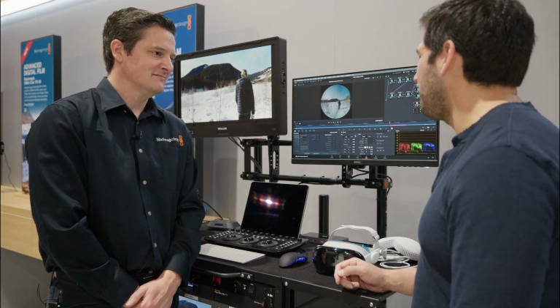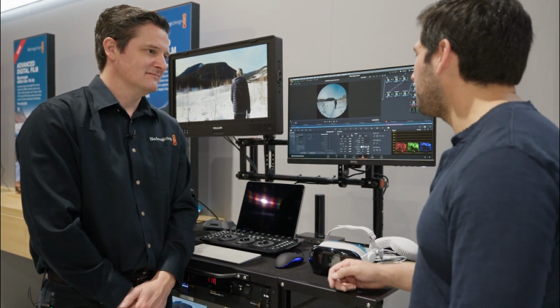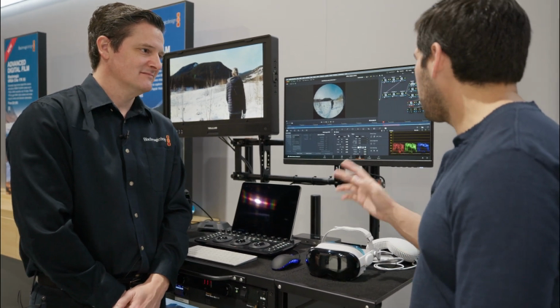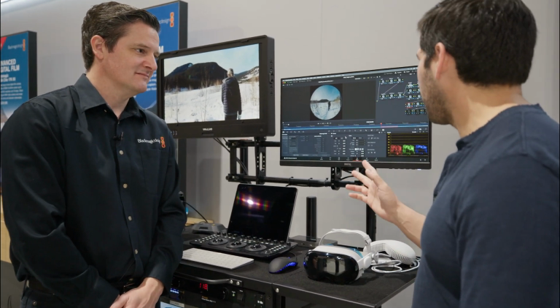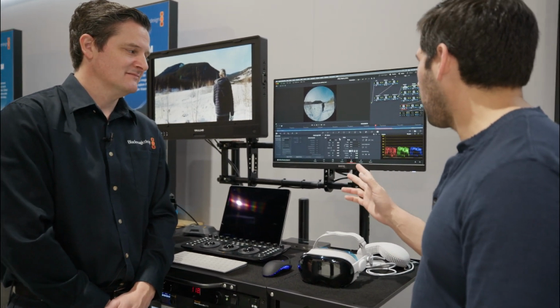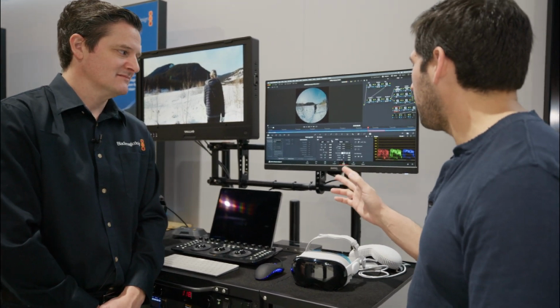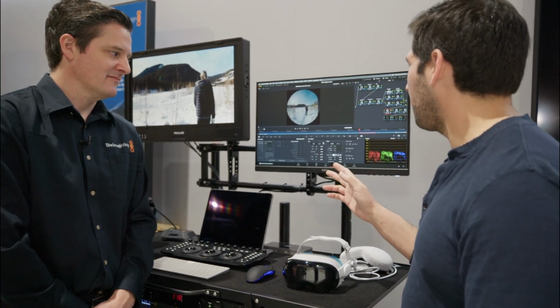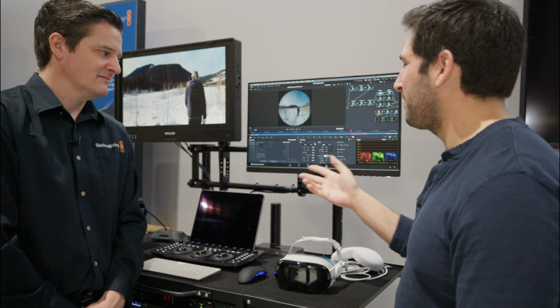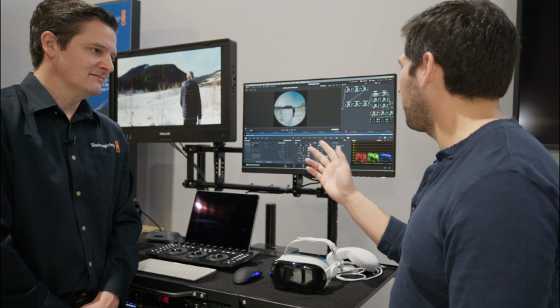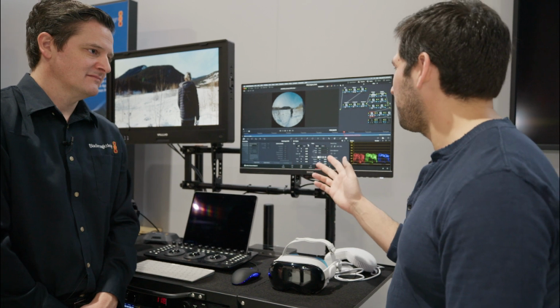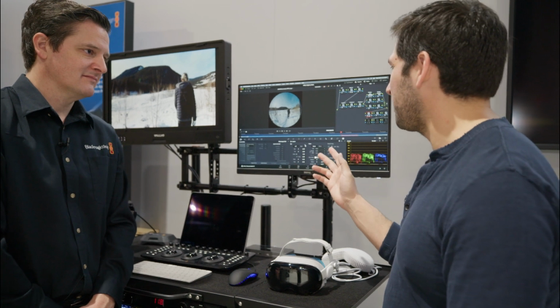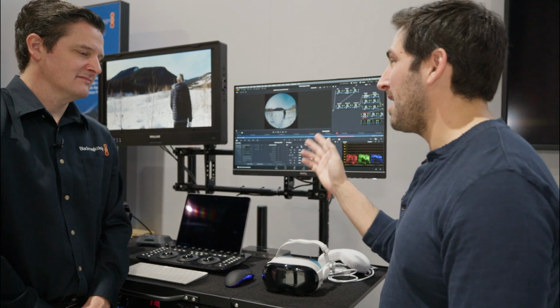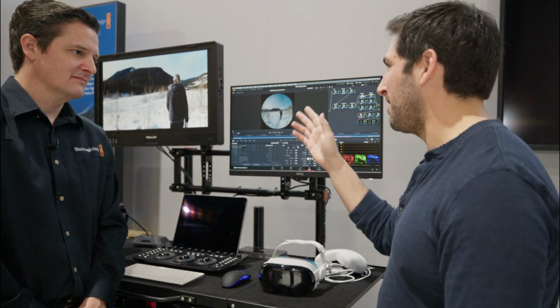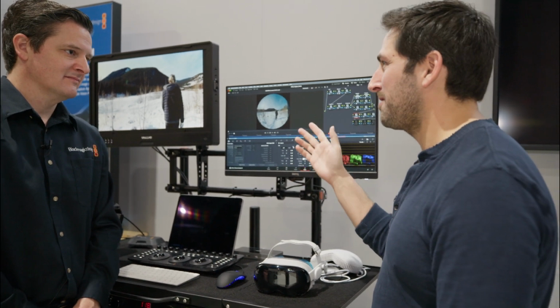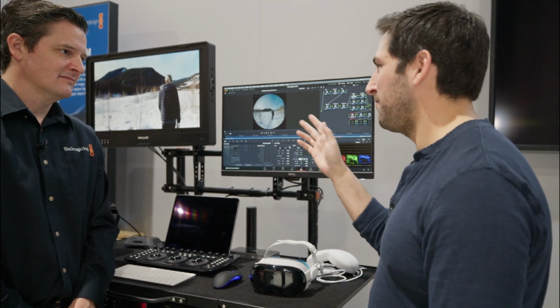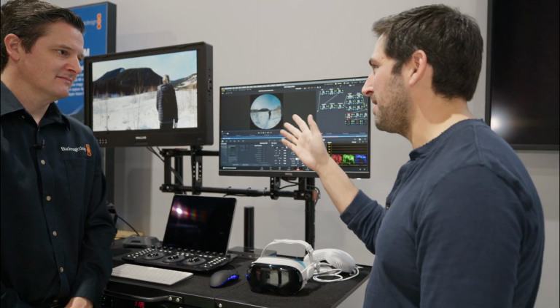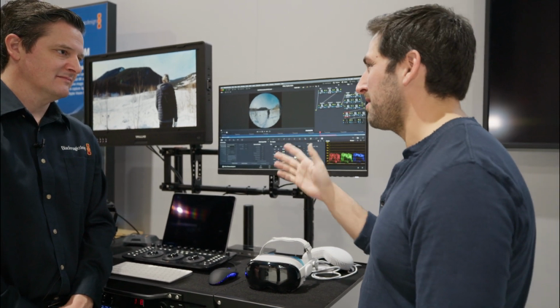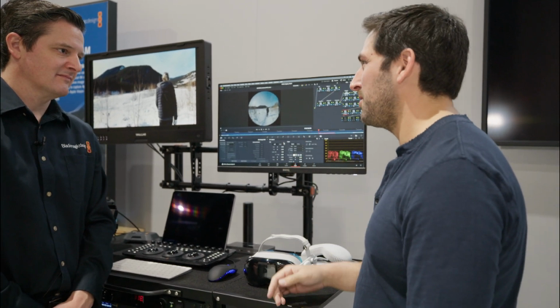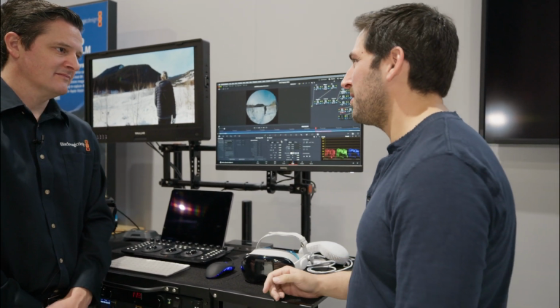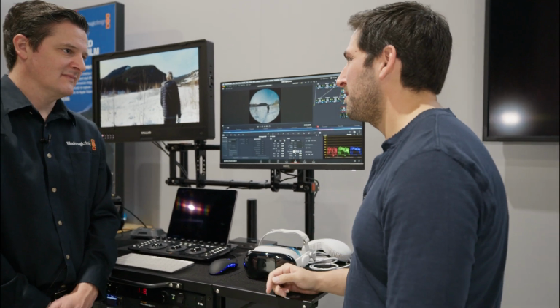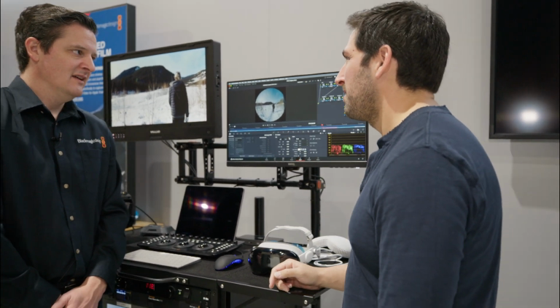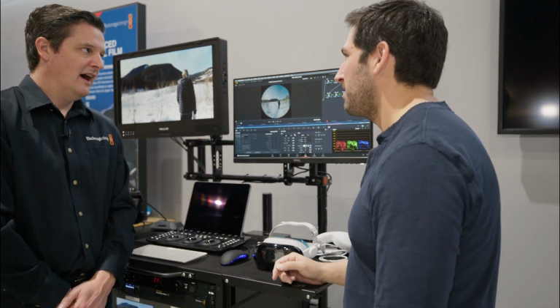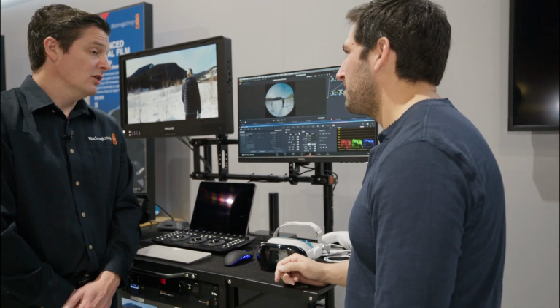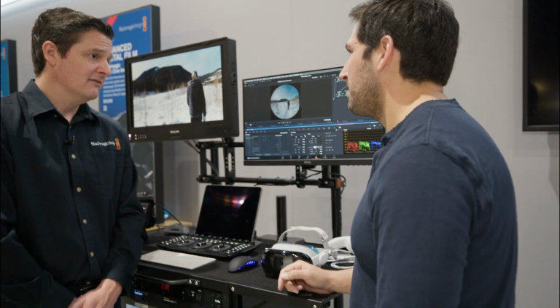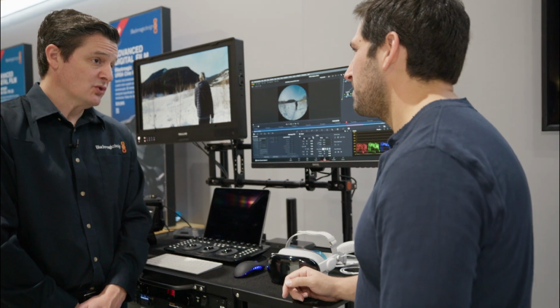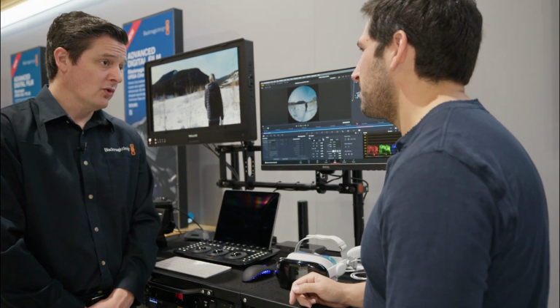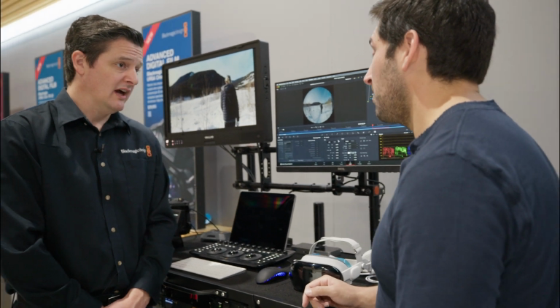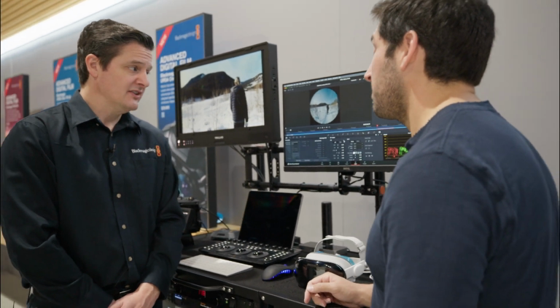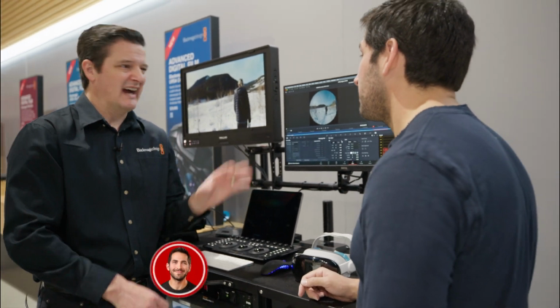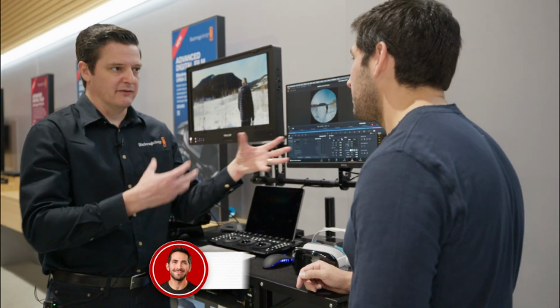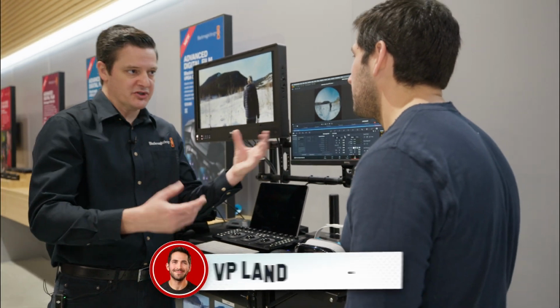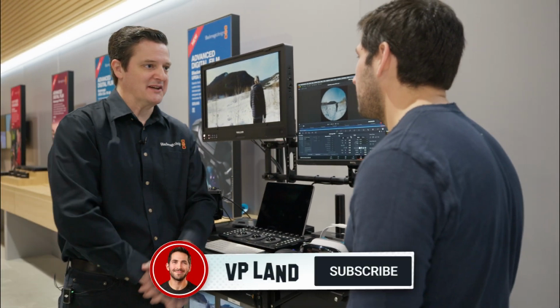Is there any workflow right now with Fusion for adding text that fits inside the 3D space? There will be in very short order, just not in the version we're showing today.